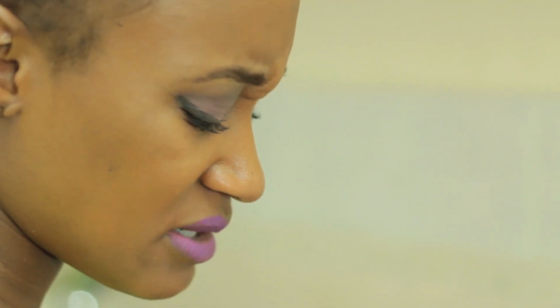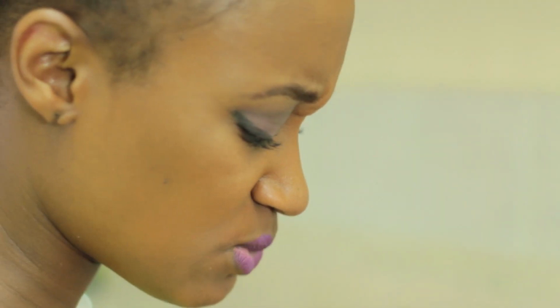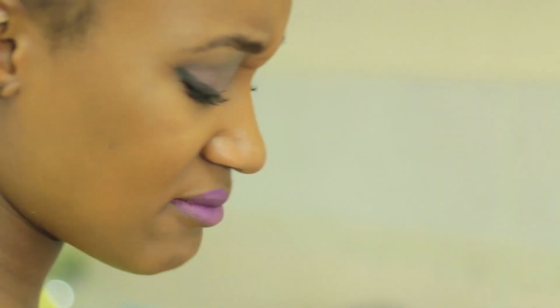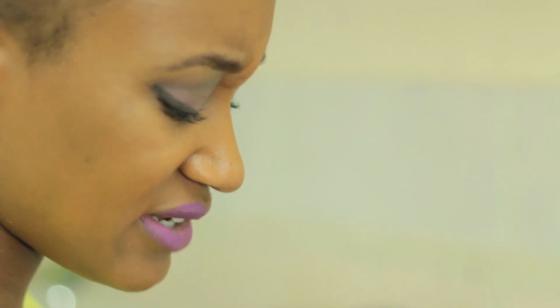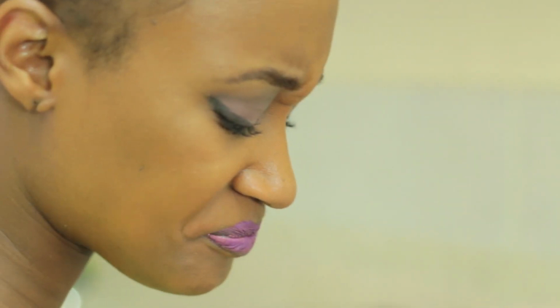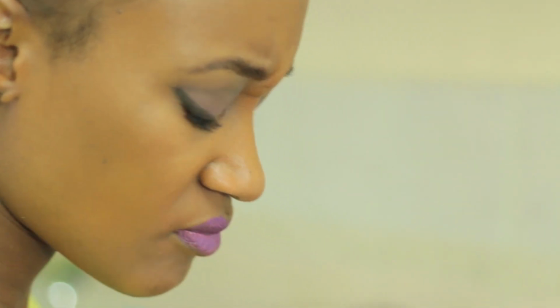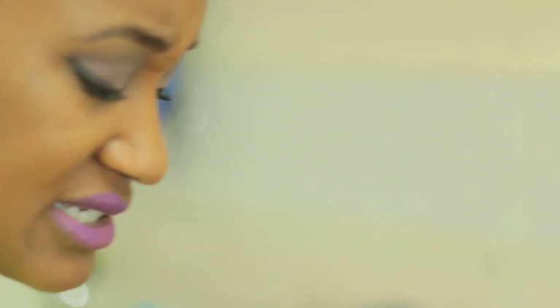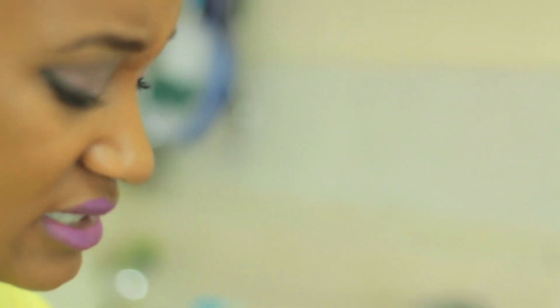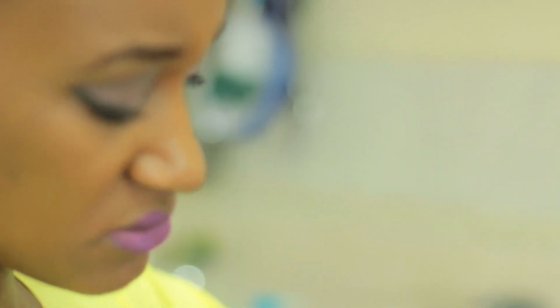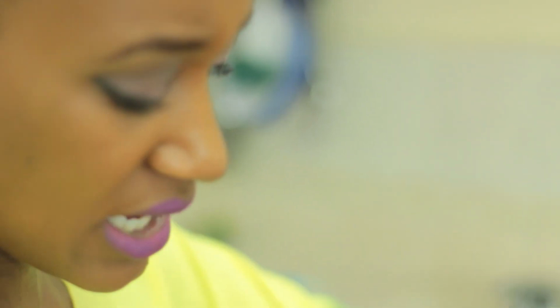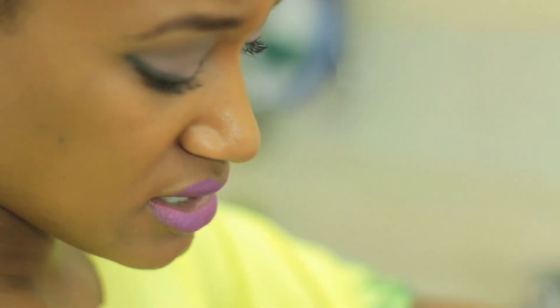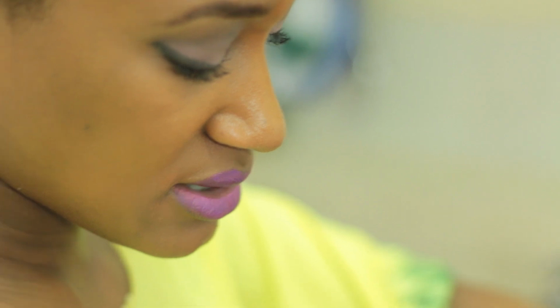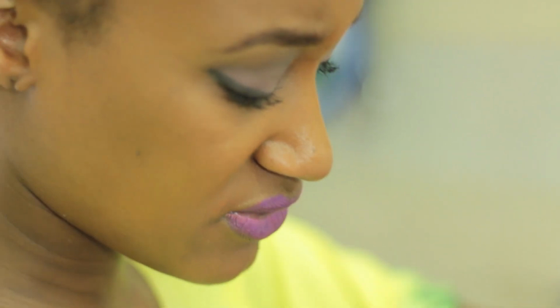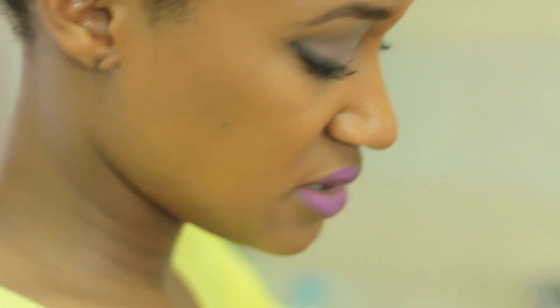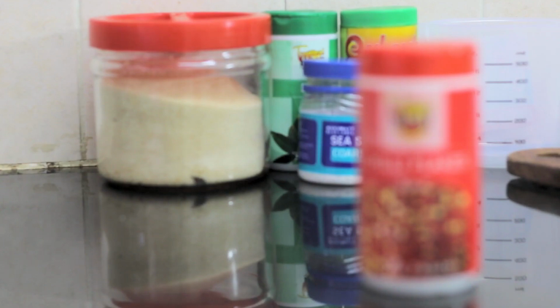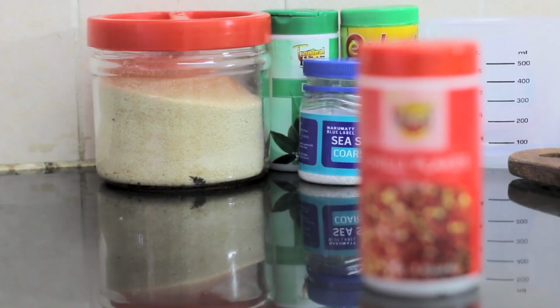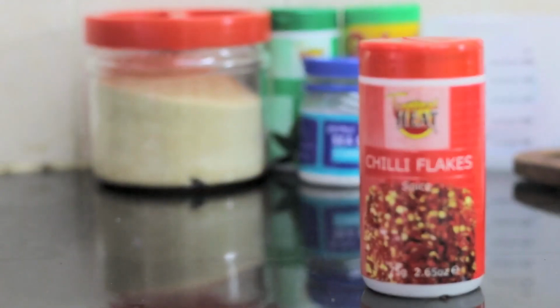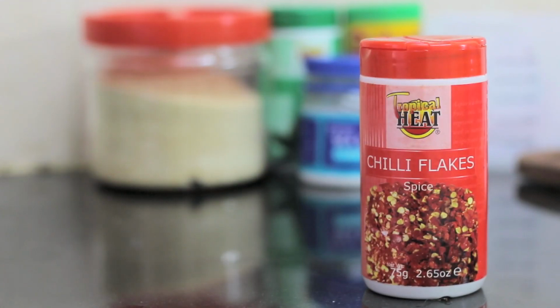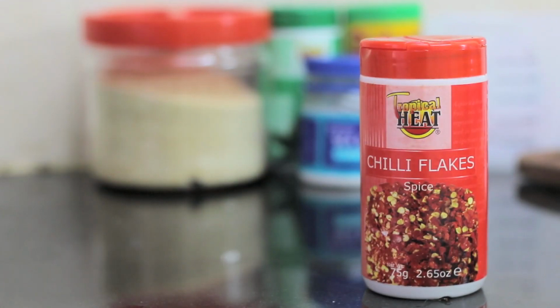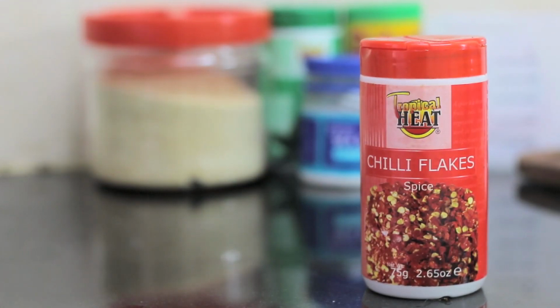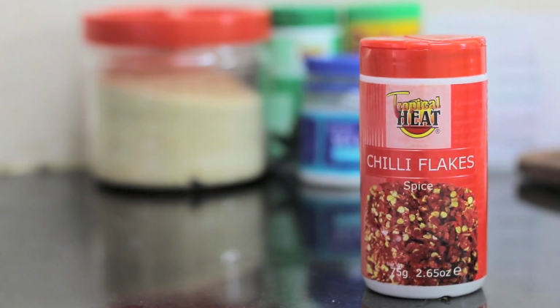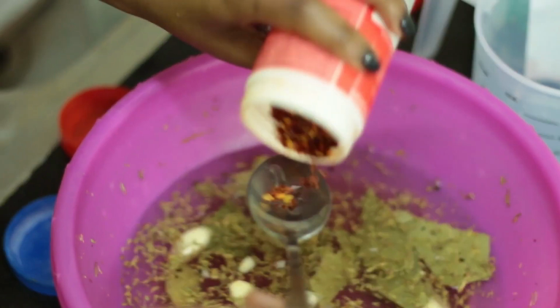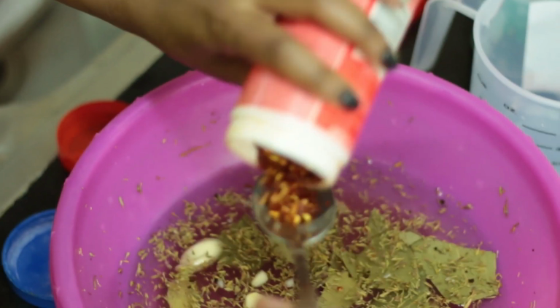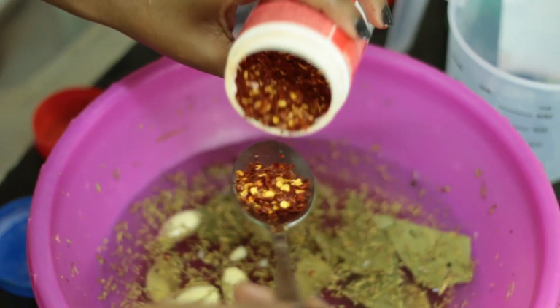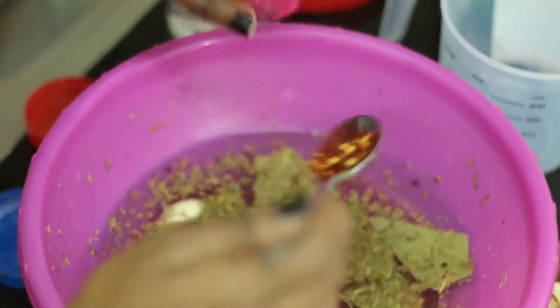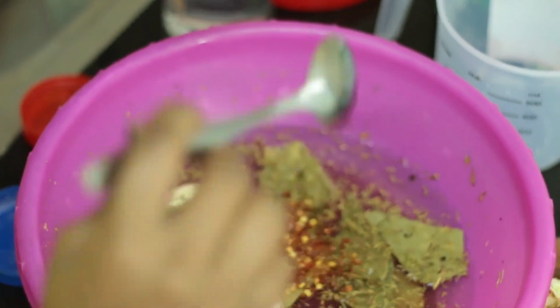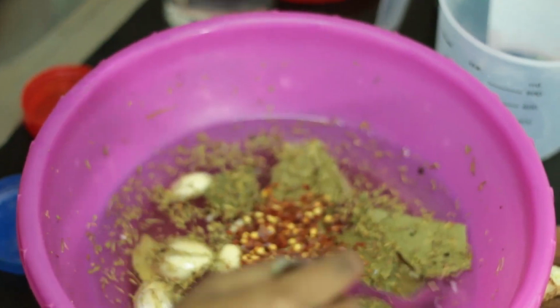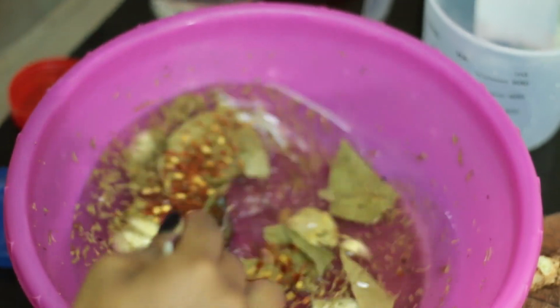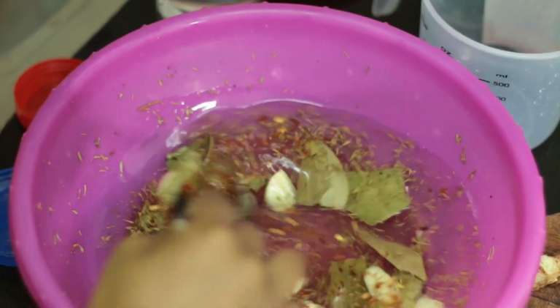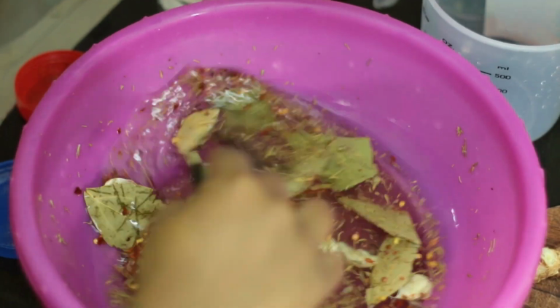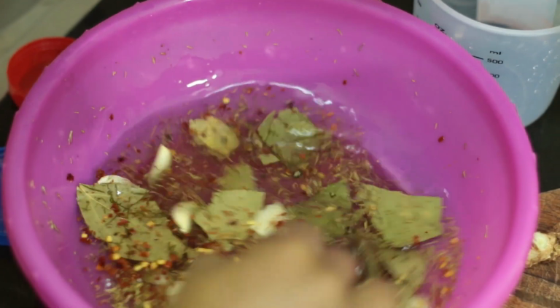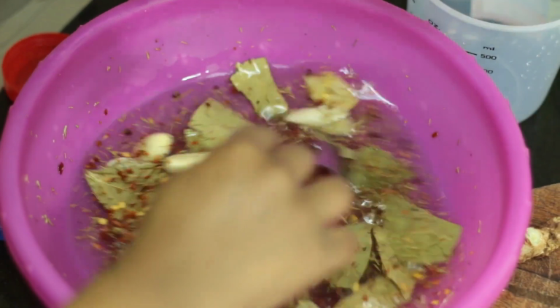Keep tasting until you get it to the flavor that you want — if you want it more tangy, if you want it more sweet. I'm loving the tanginess, so I'm just going to add some more vinegar. And then I'm going to go ahead and add in a bit of my chili flakes, about half a tablespoon.